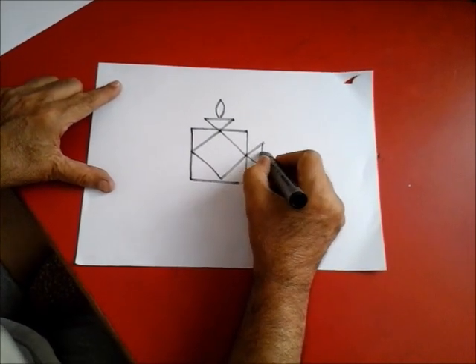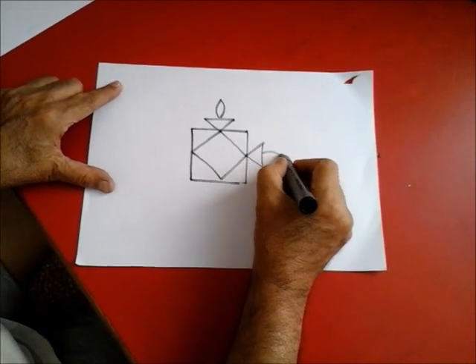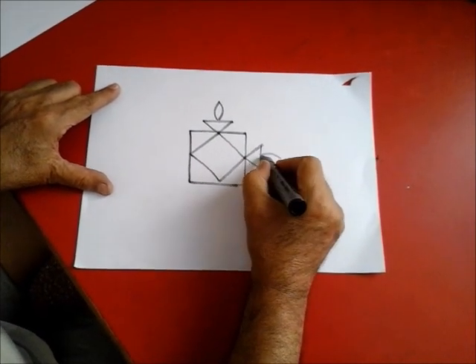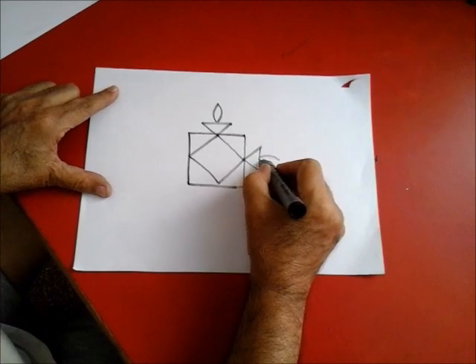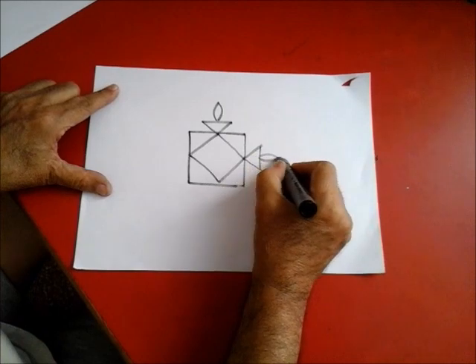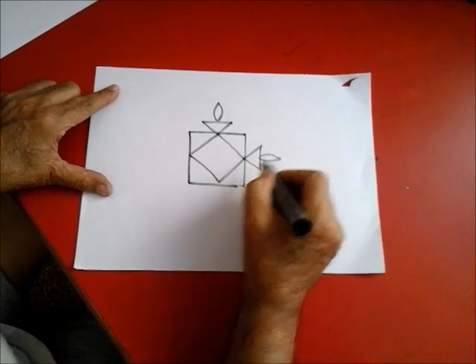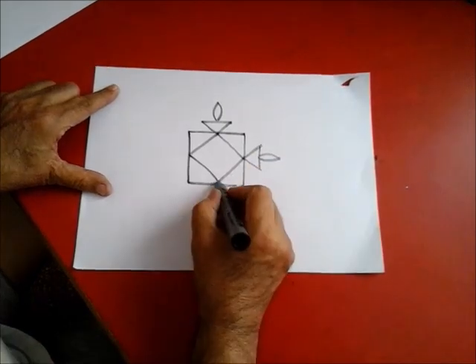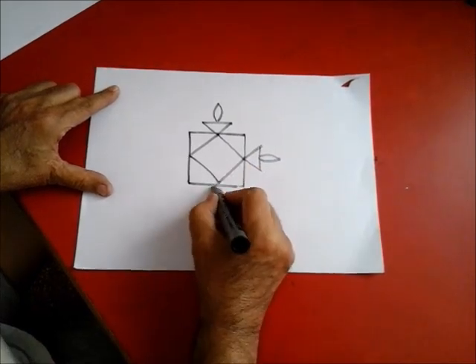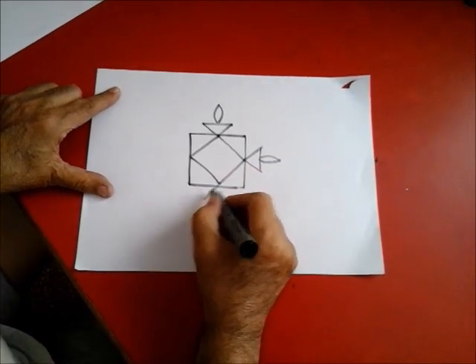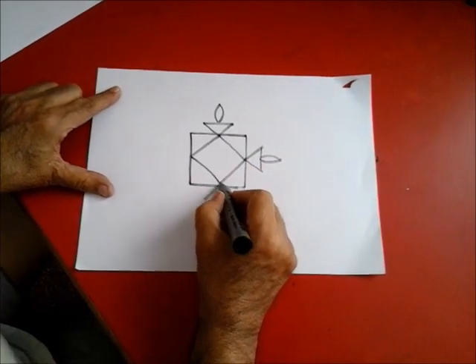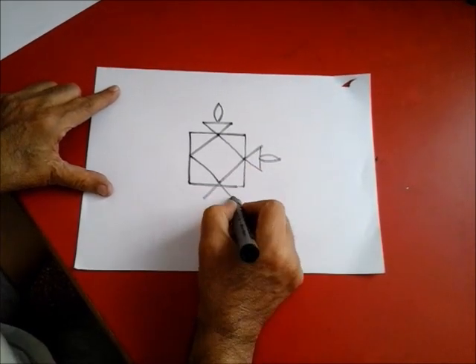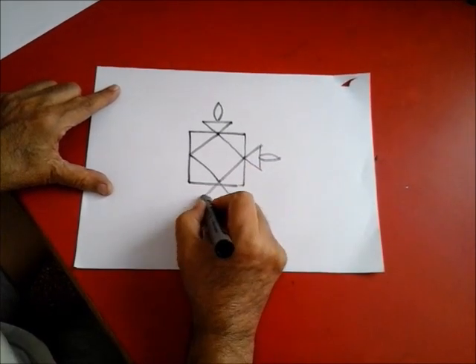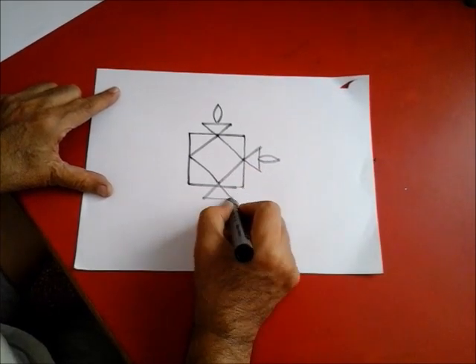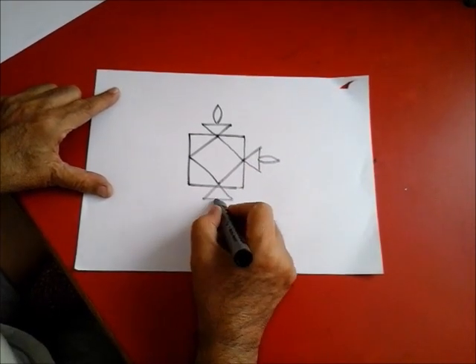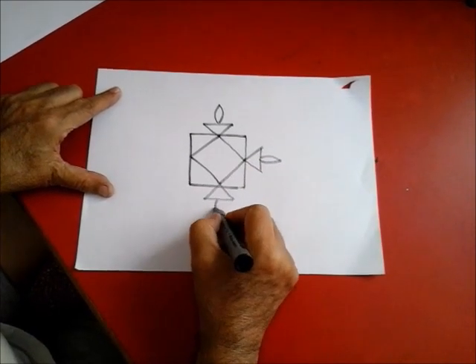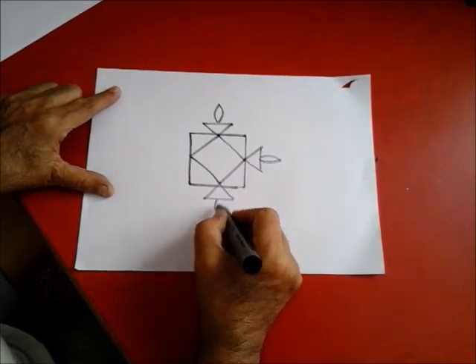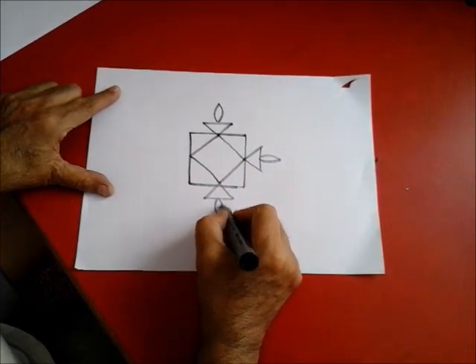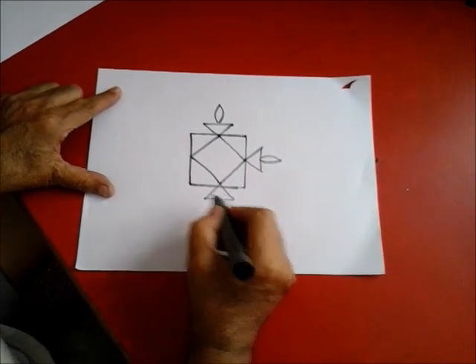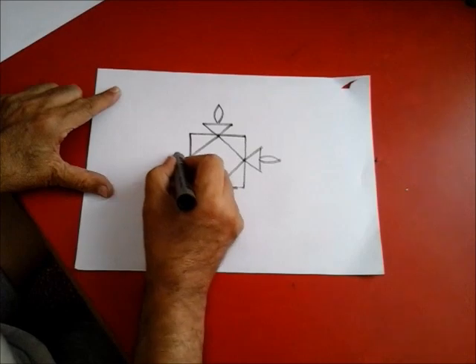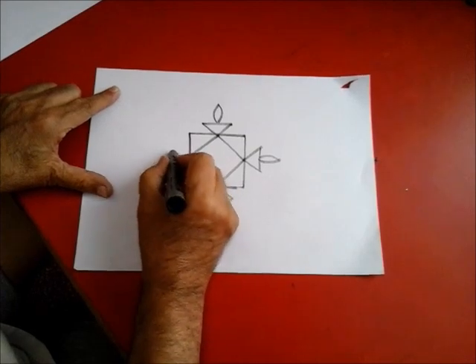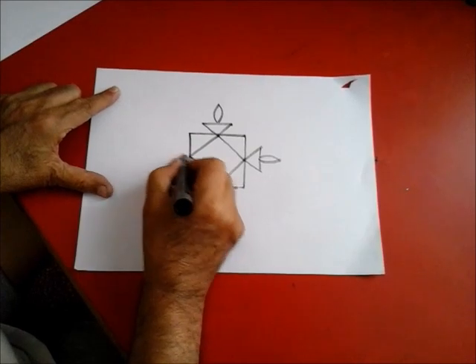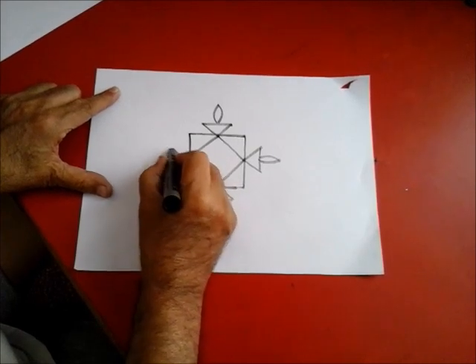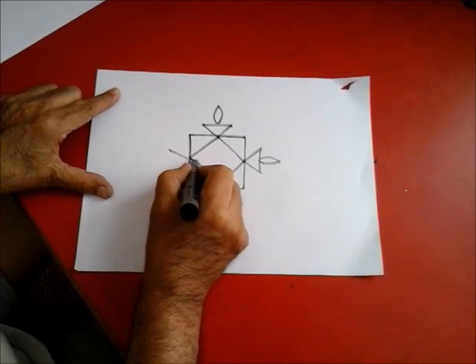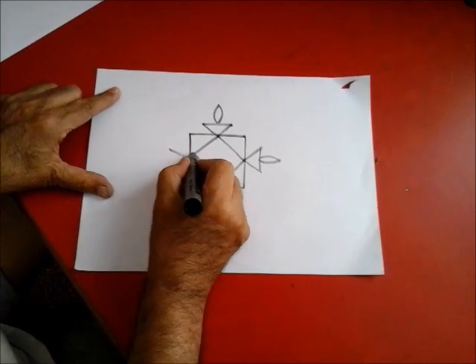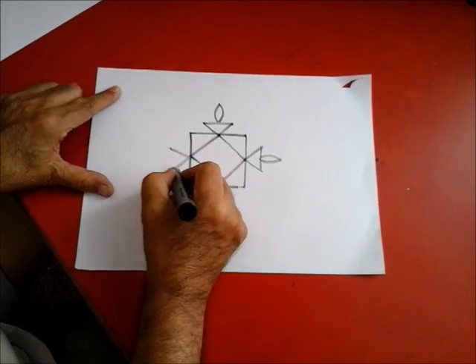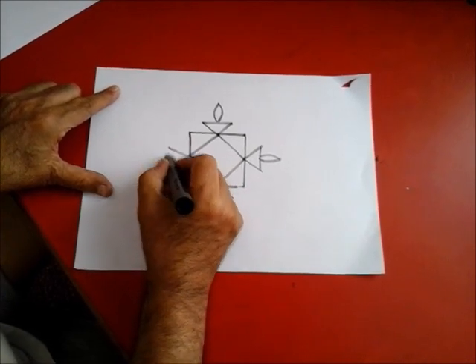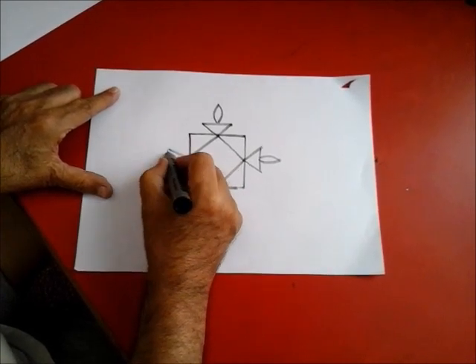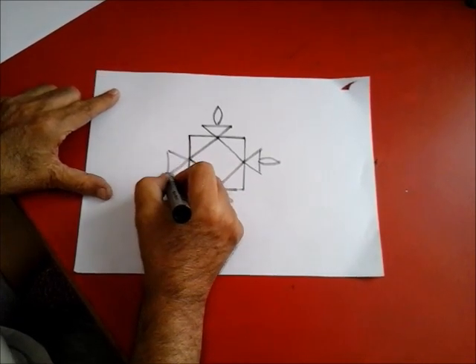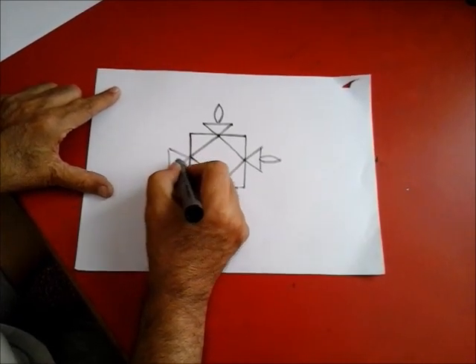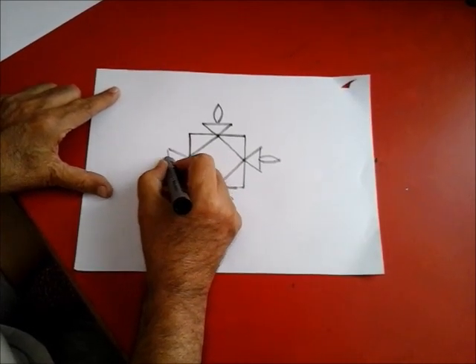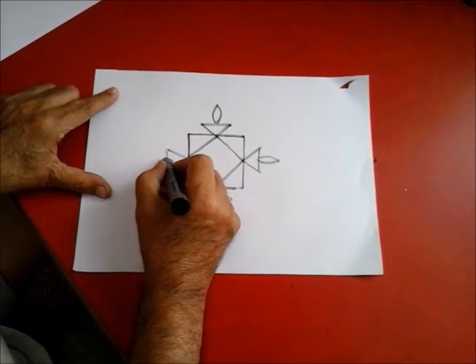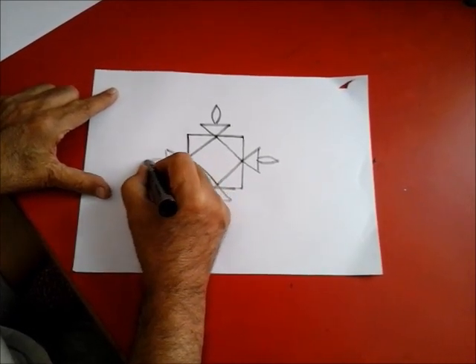Likewise, make a lamp here, a lamp here, a lamp here.